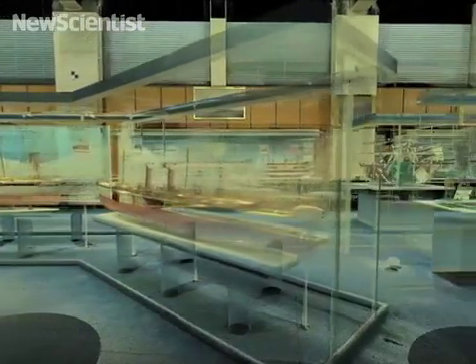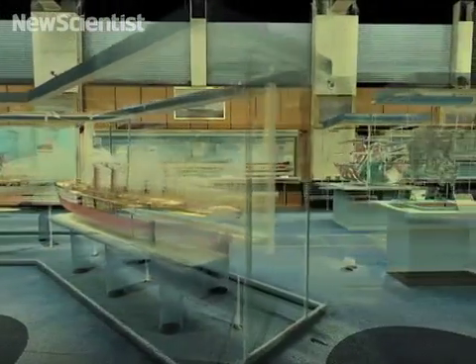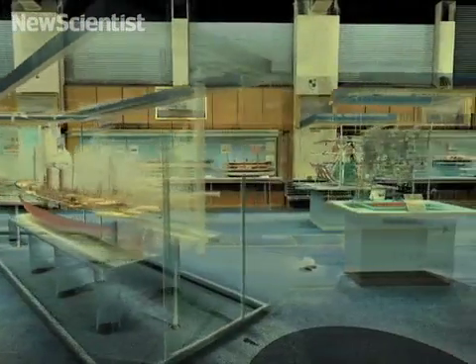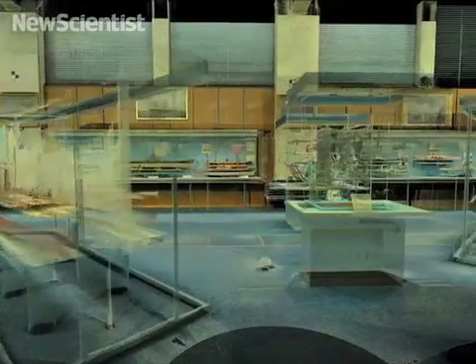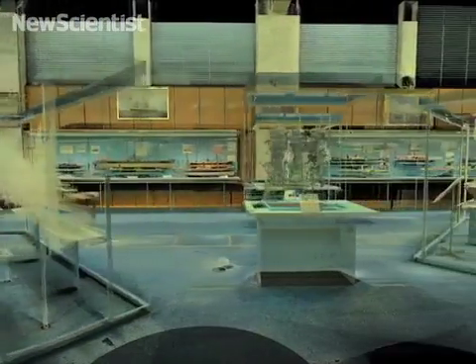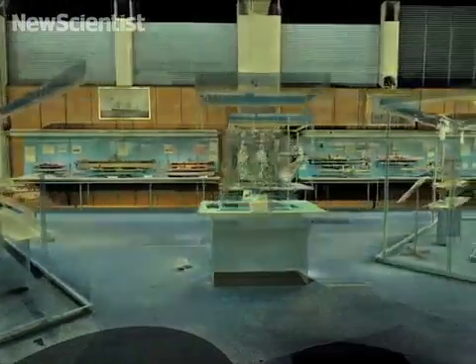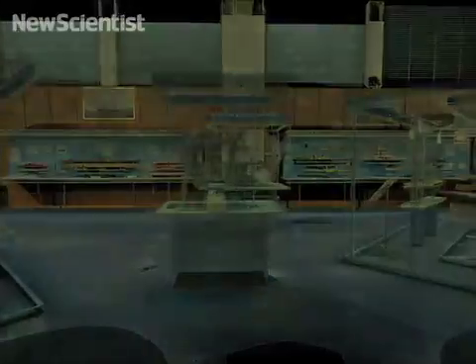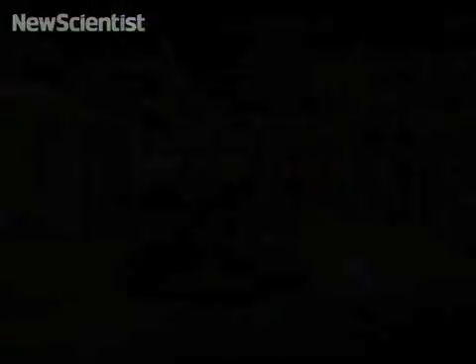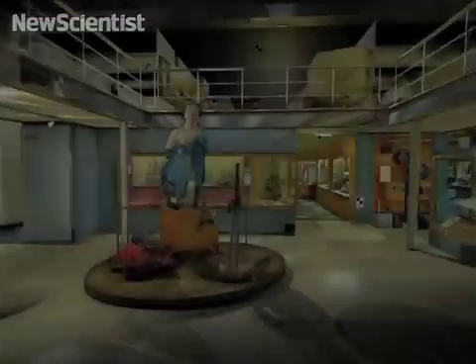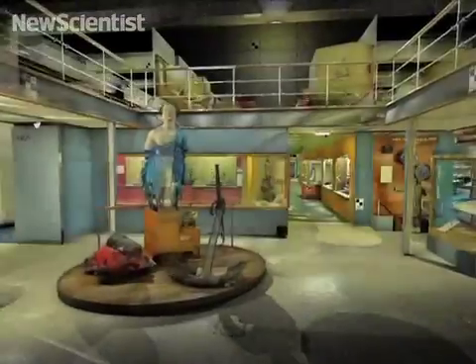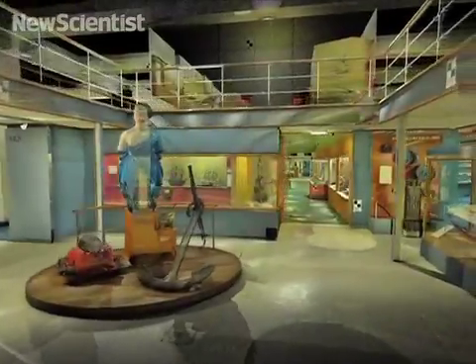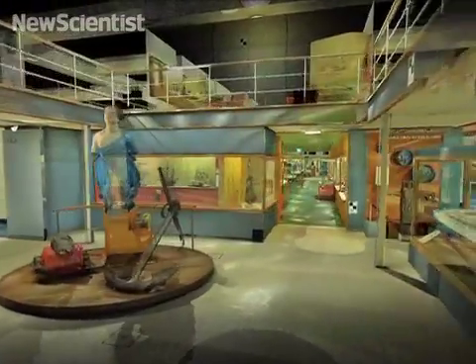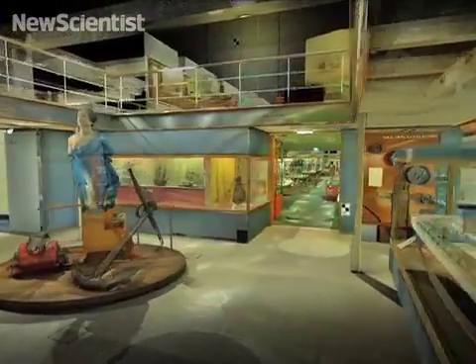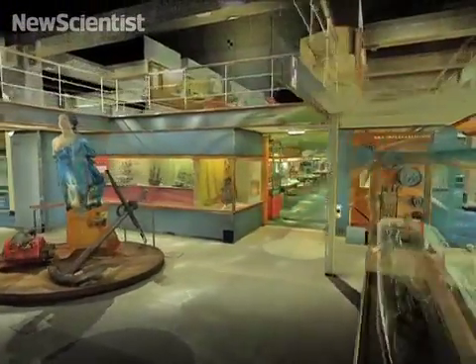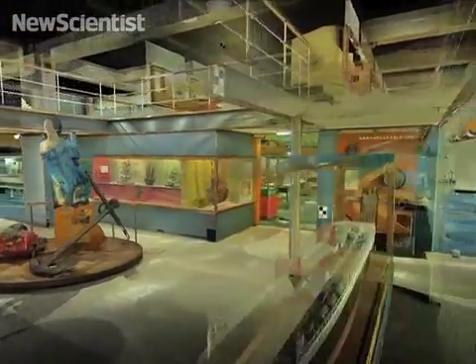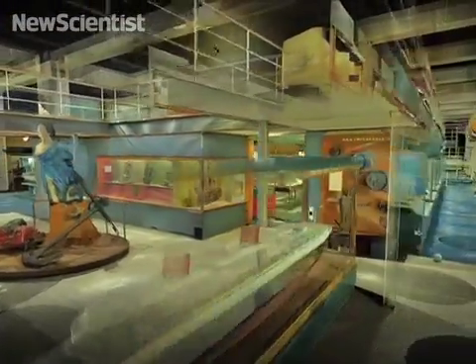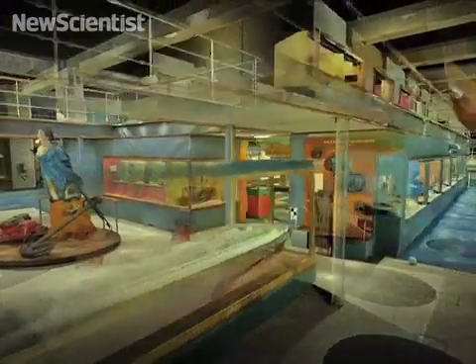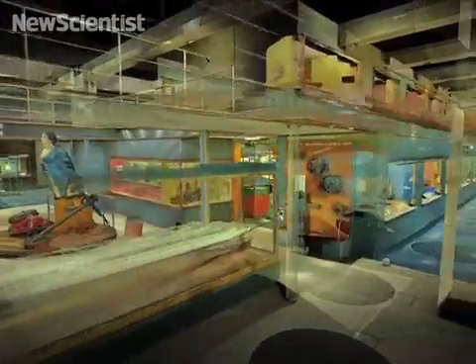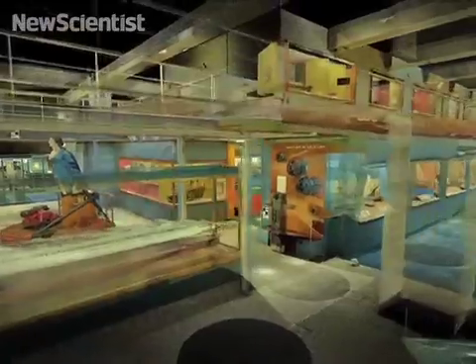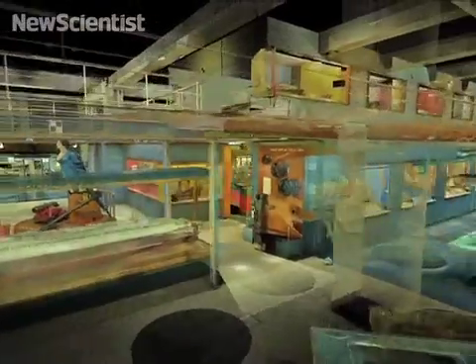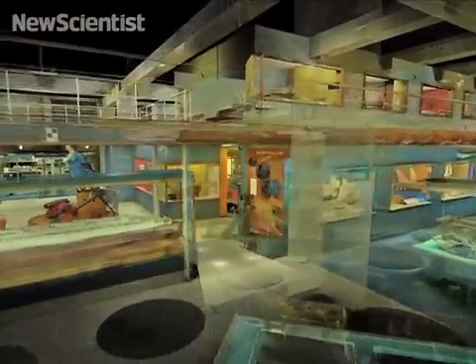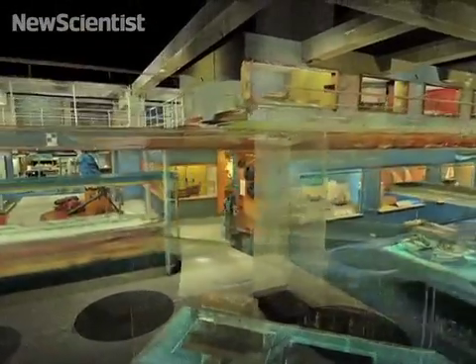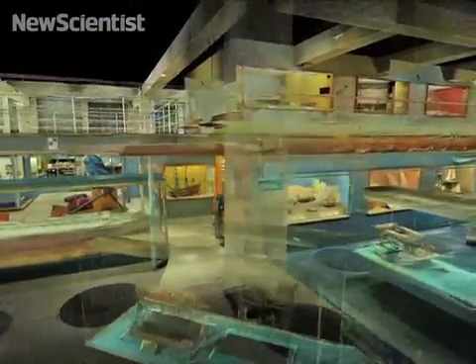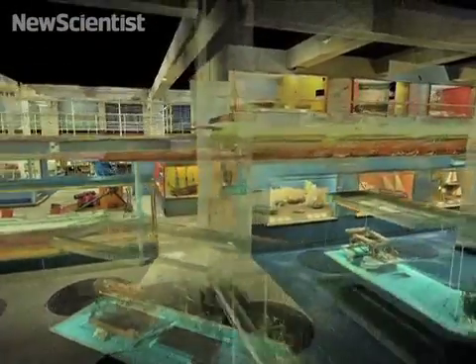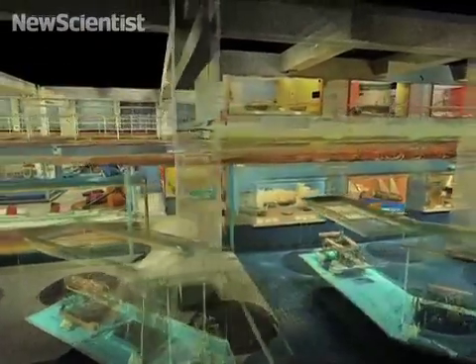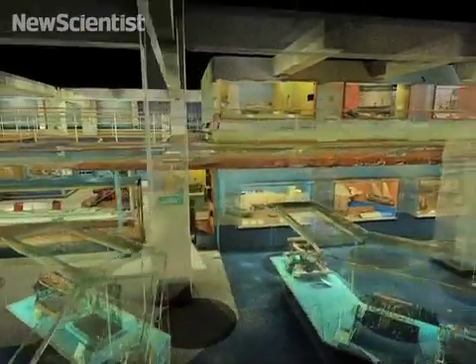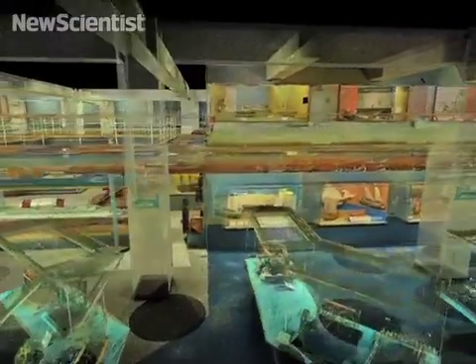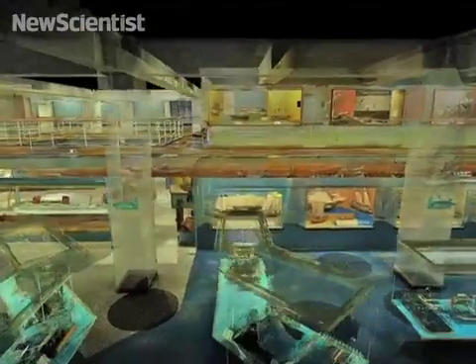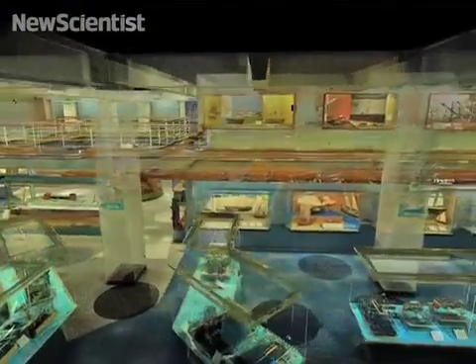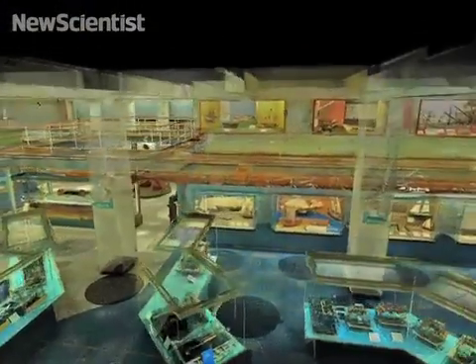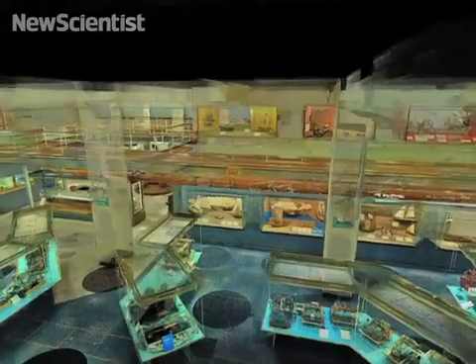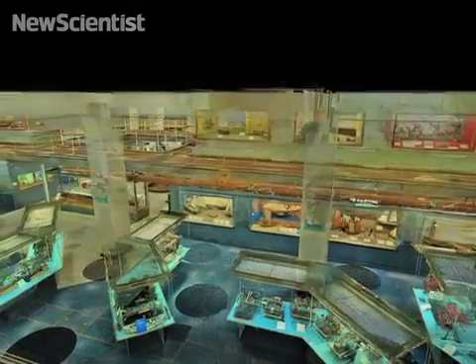After half a century, though, it was time to close the doors — time to make way for new exhibits. But we wanted some way to preserve the old Shippen Galleries, and I was really excited when we got the chance to have the whole display laser scanned.